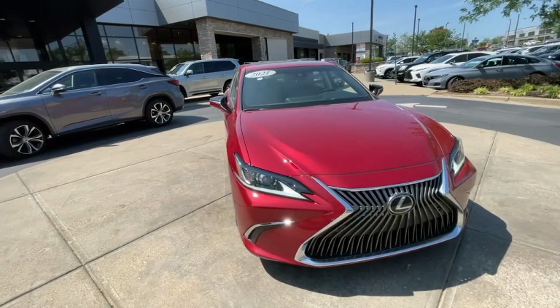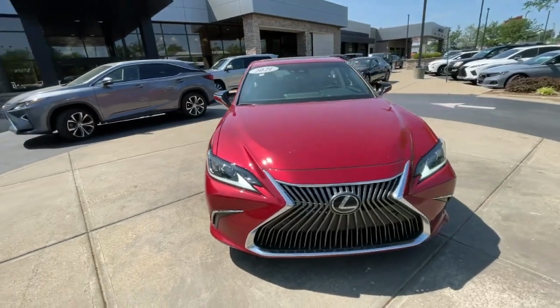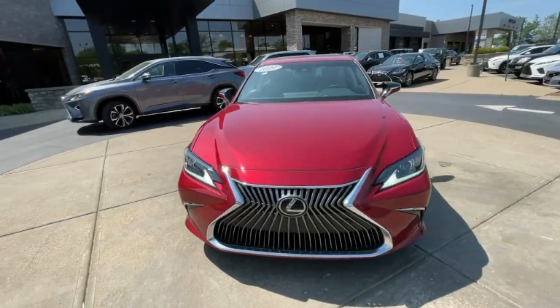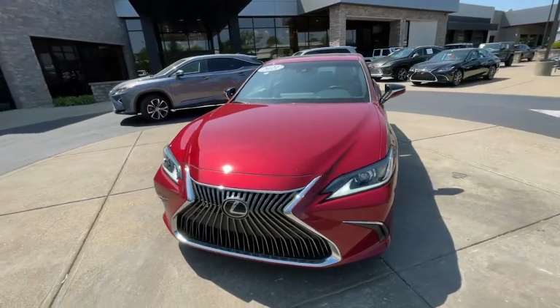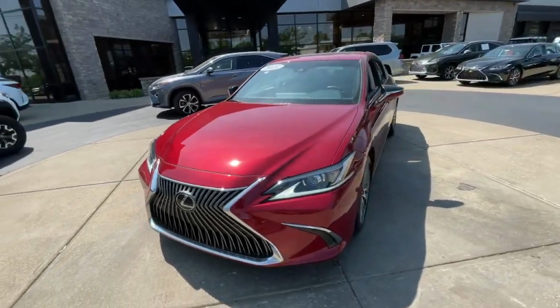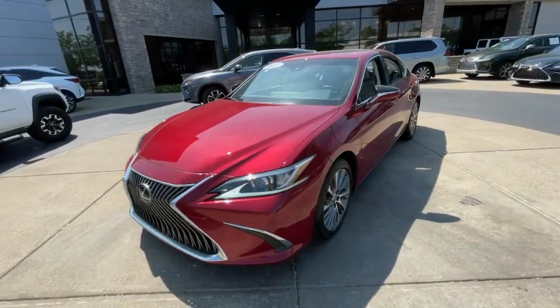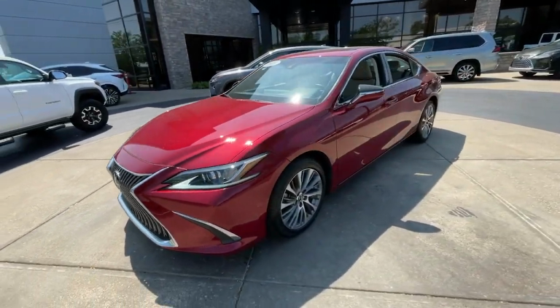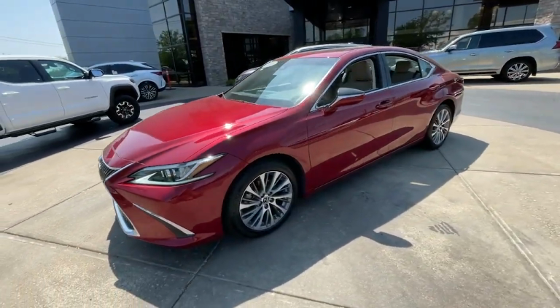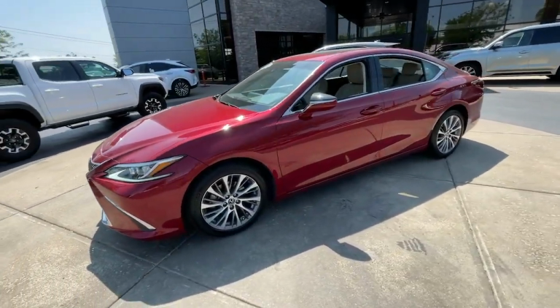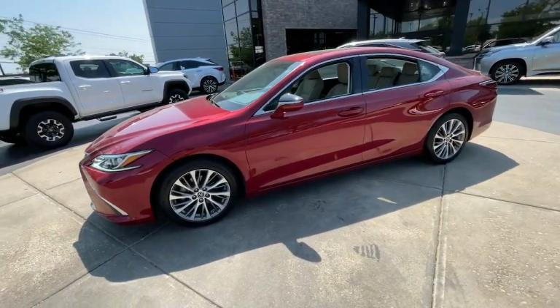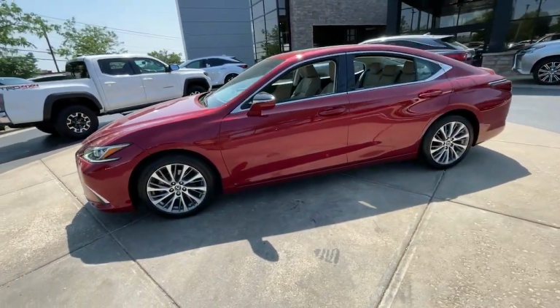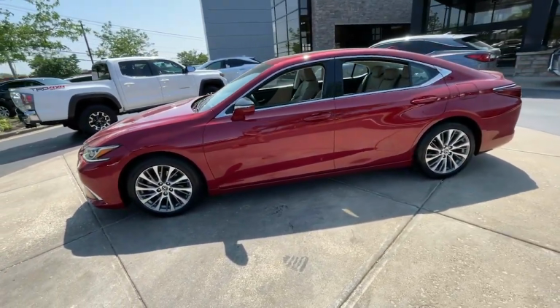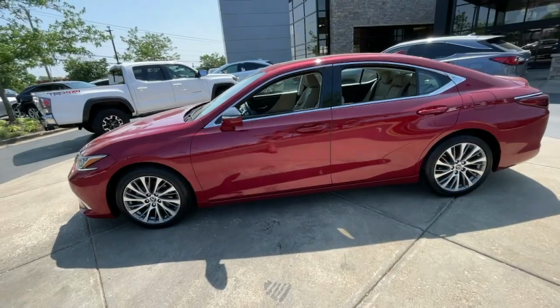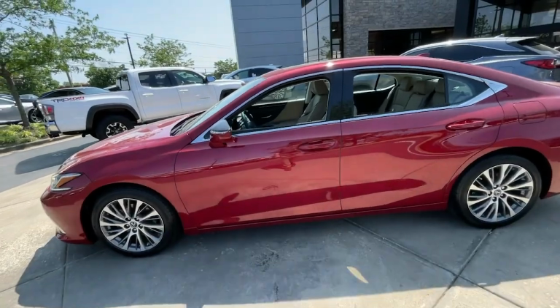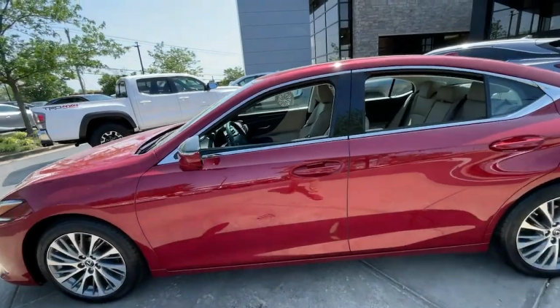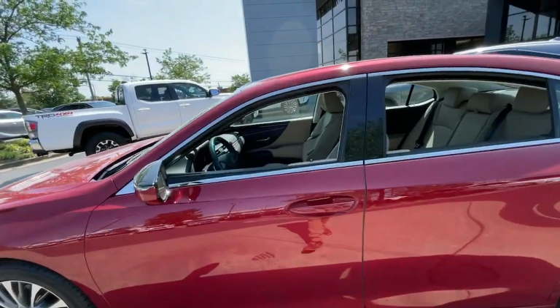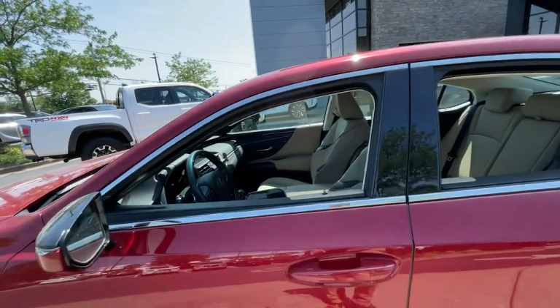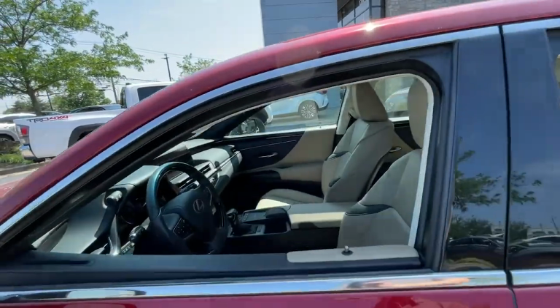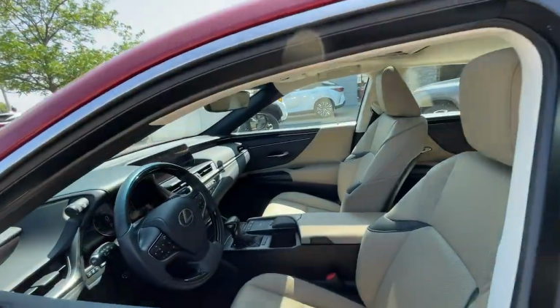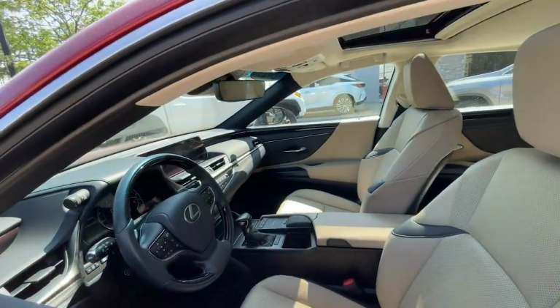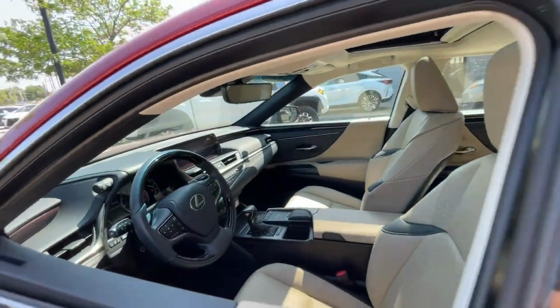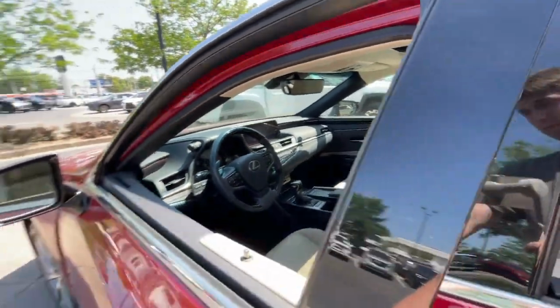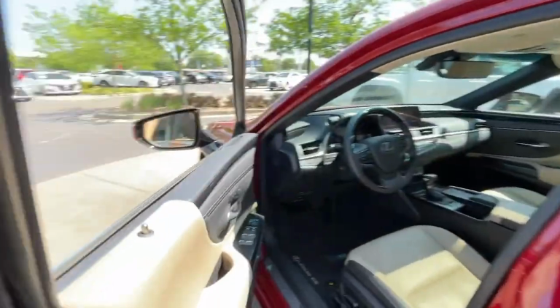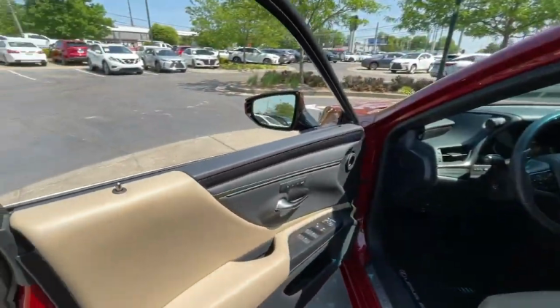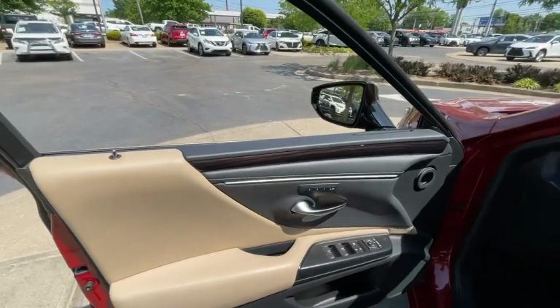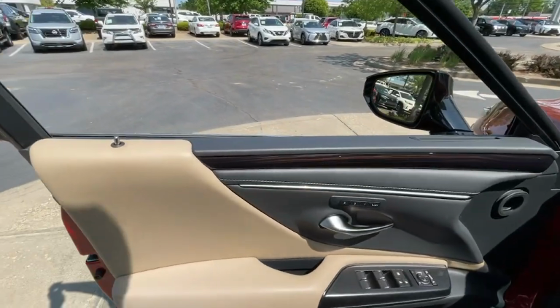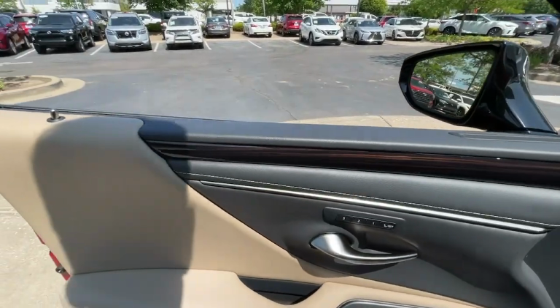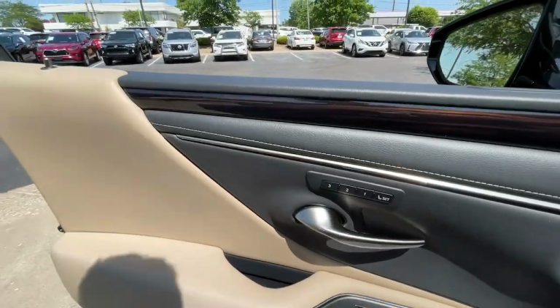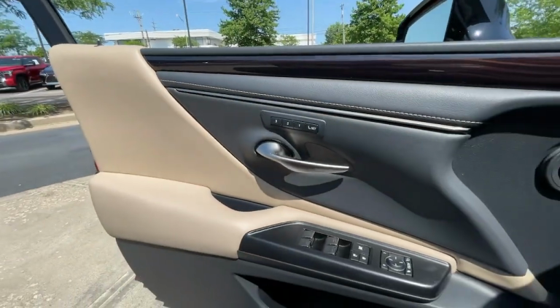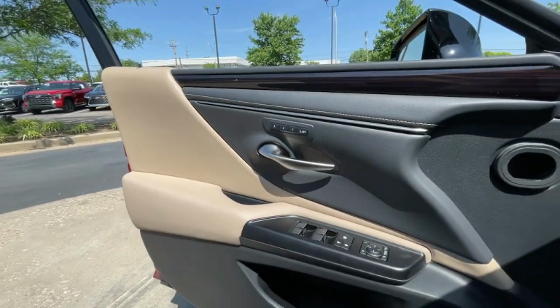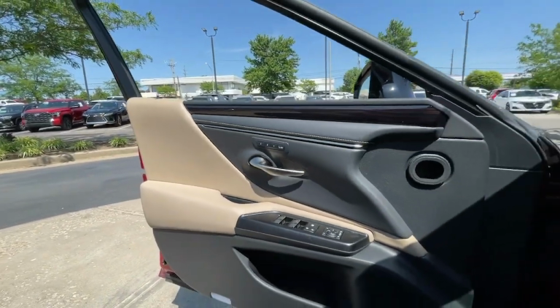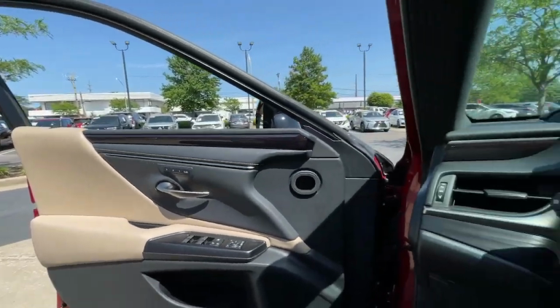From its daring coupe-like silhouette to its spacious refined interior and suite of safety and infotainment tech, this plush midsize sedan thrills and delights at every turn. These are just some of the great options this vehicle comes with.